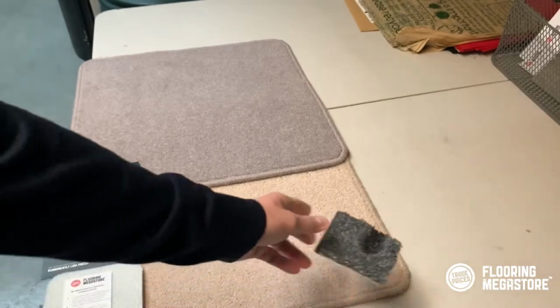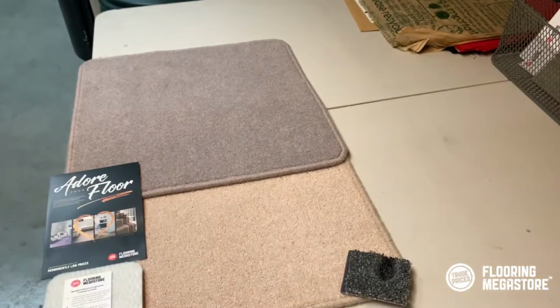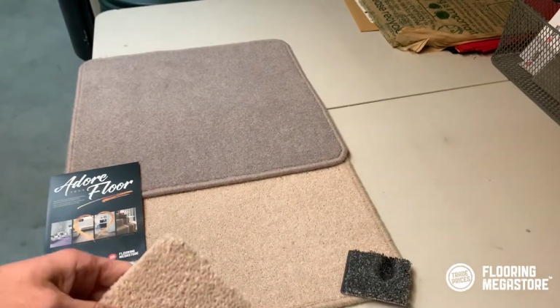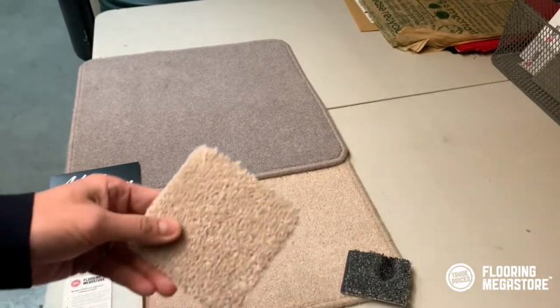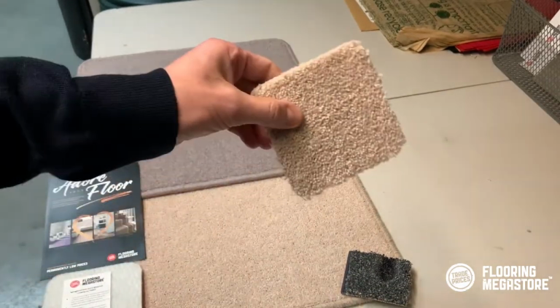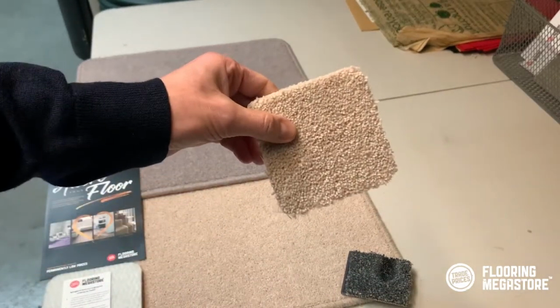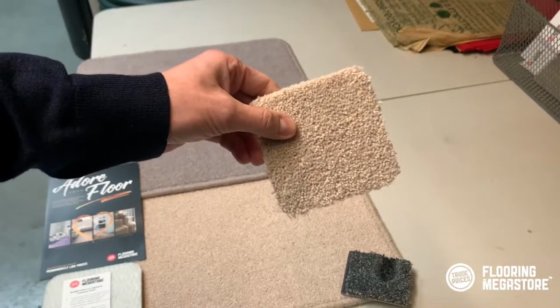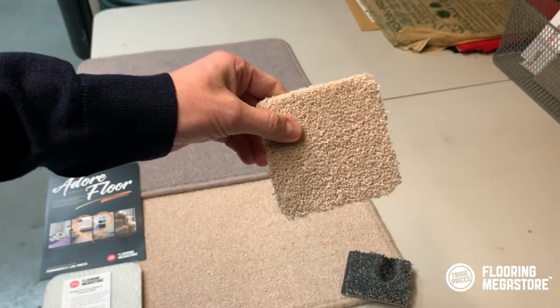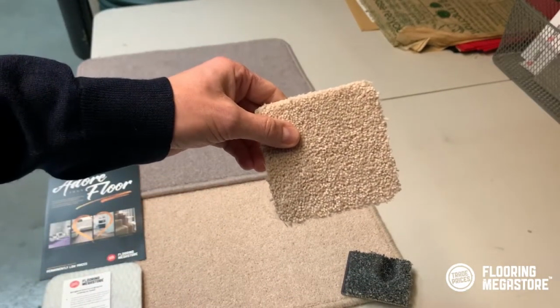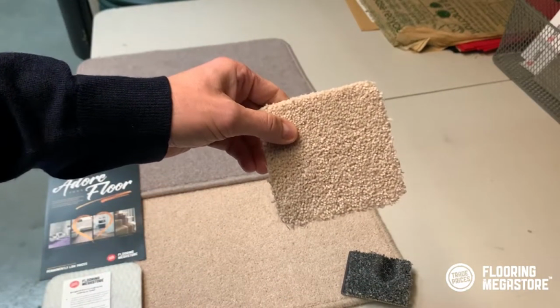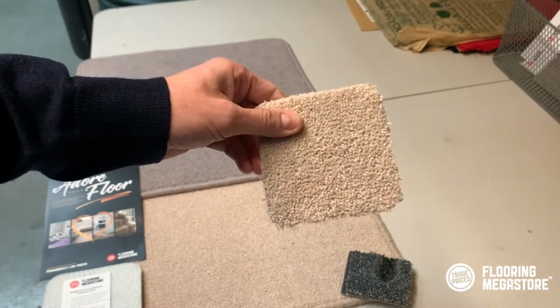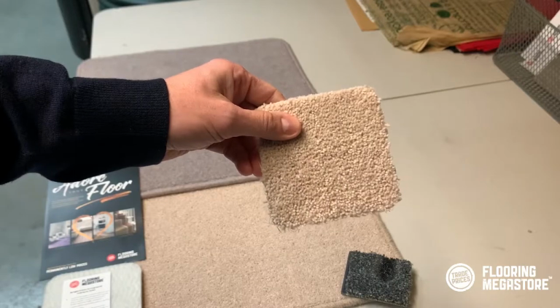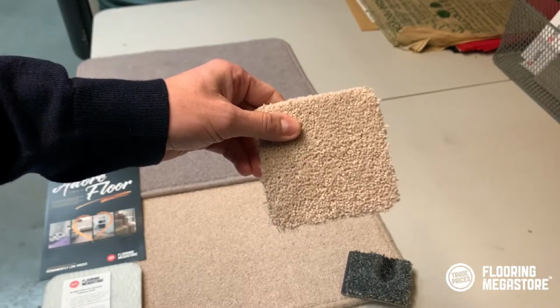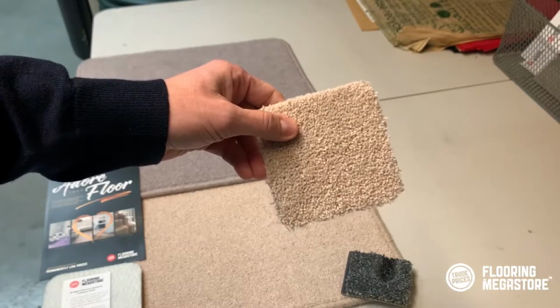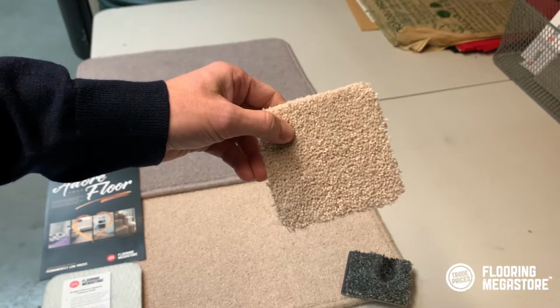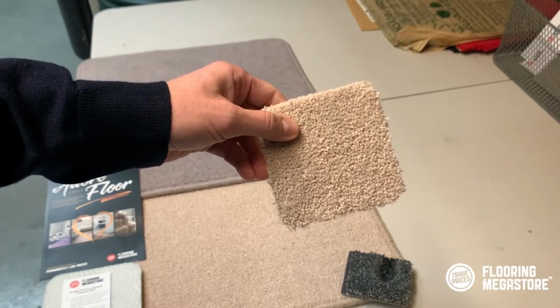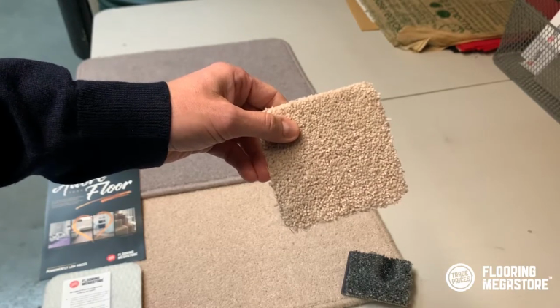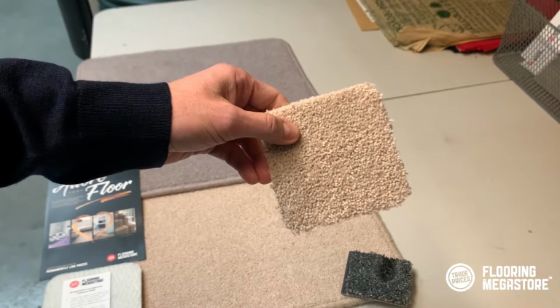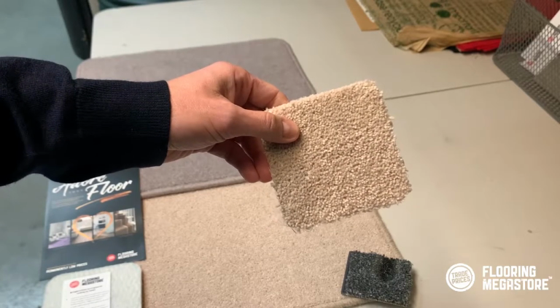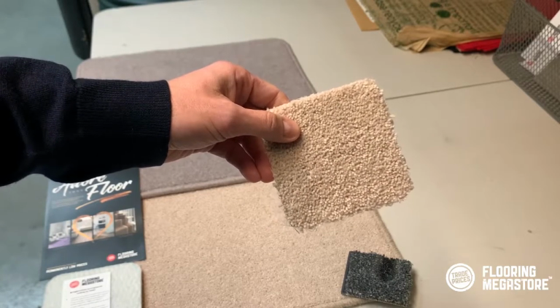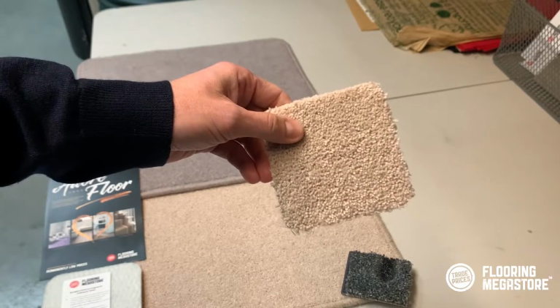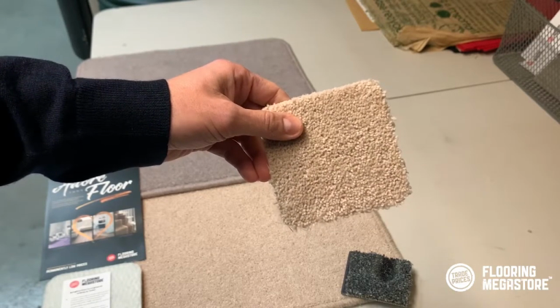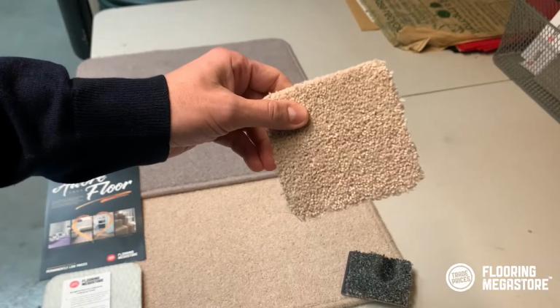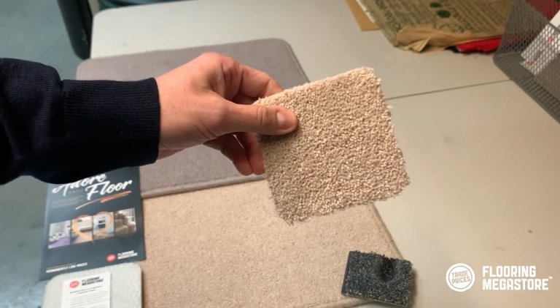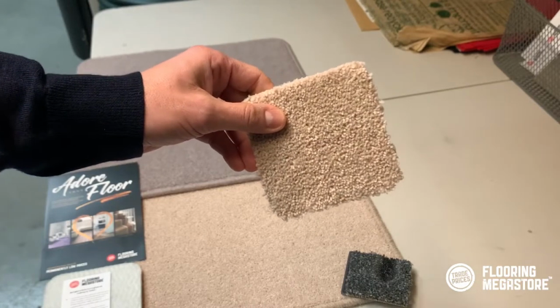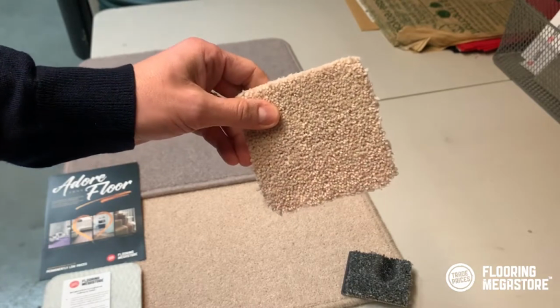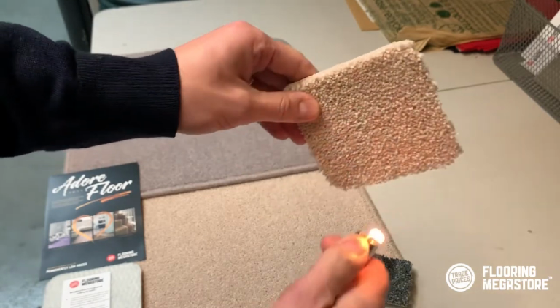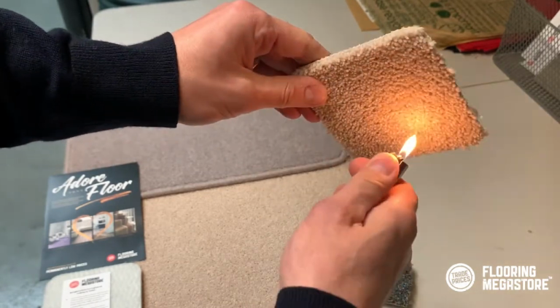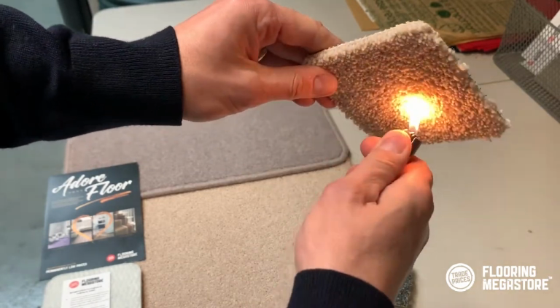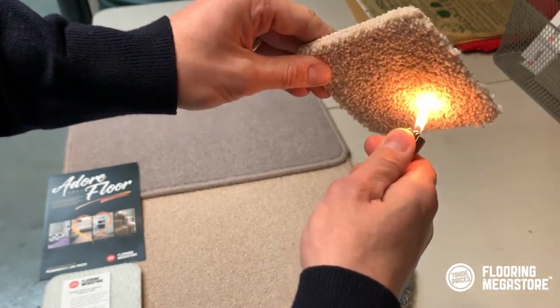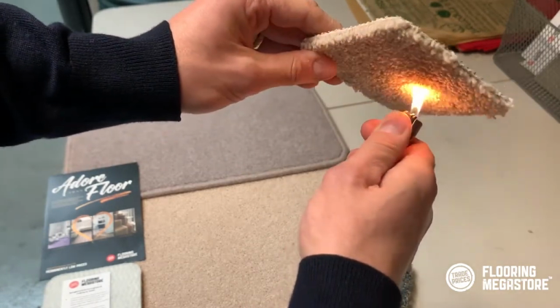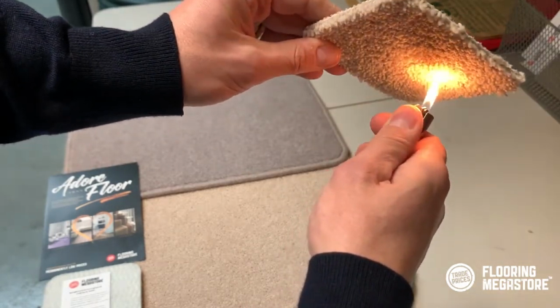That's polypropylene — that's what happens to polypropylene. This, as it happens, is actually a piece of anniversary twist, but it could be any wool twist product or any wool product; the result will be exactly the same. This is 80% wool — it's not 100% — but you'll see it will just char.